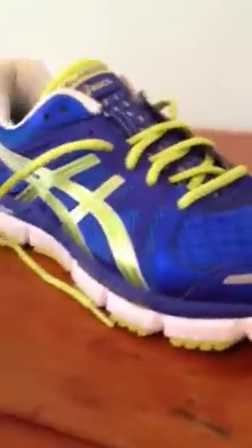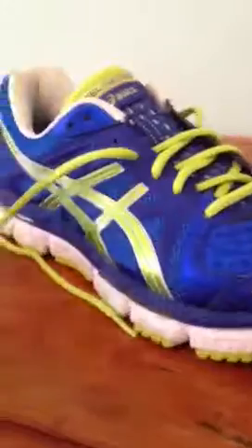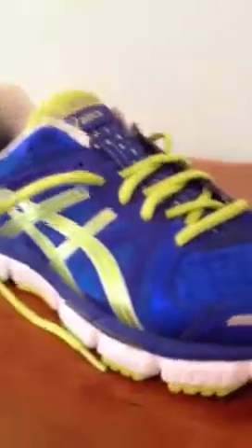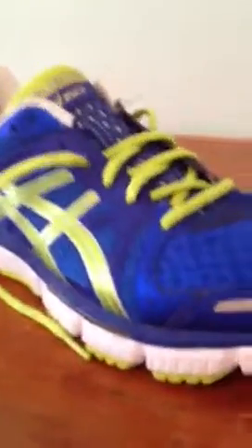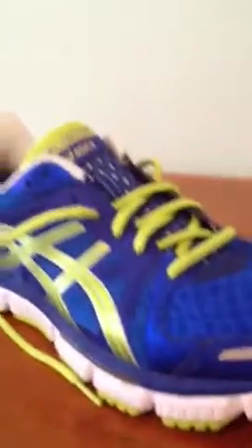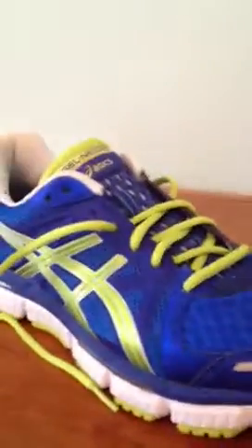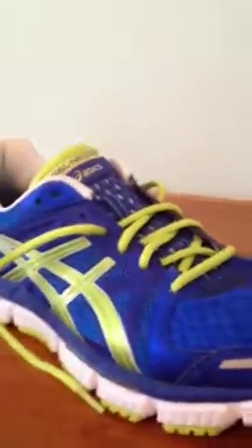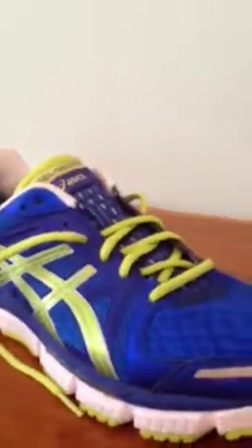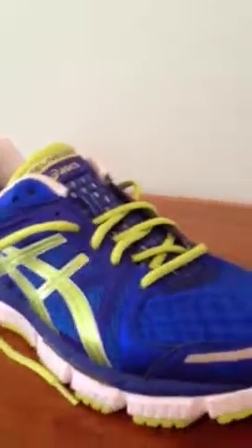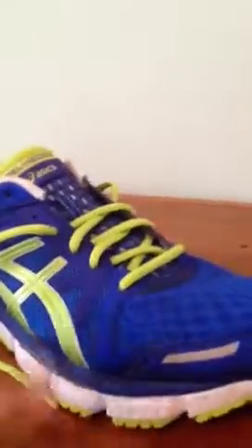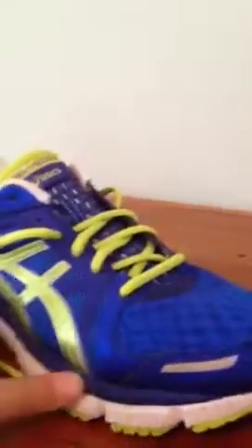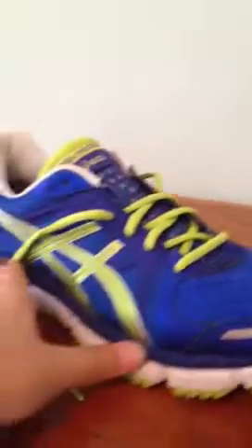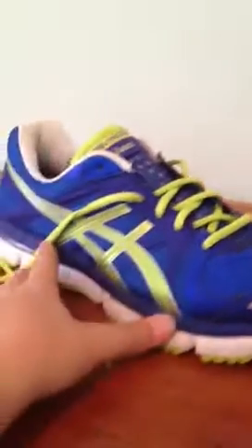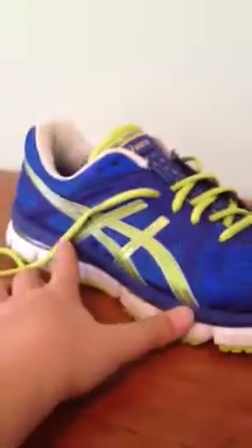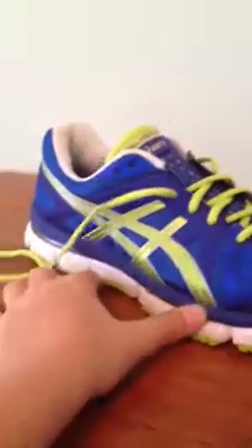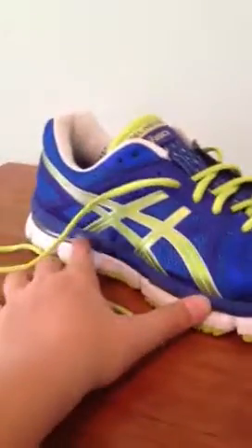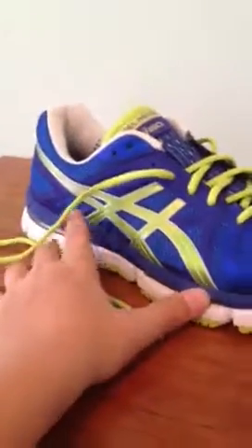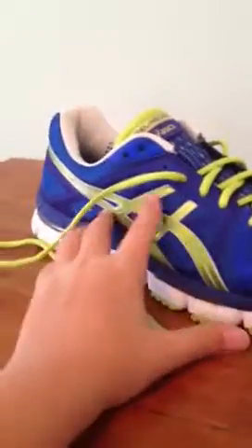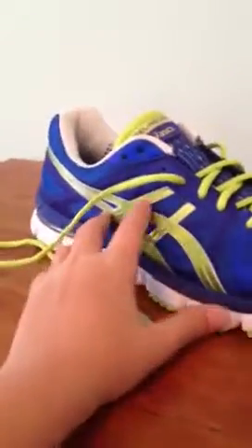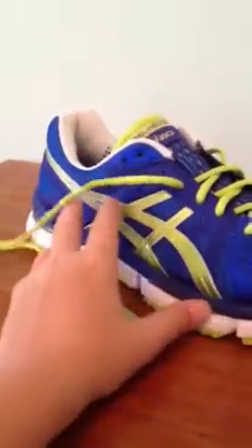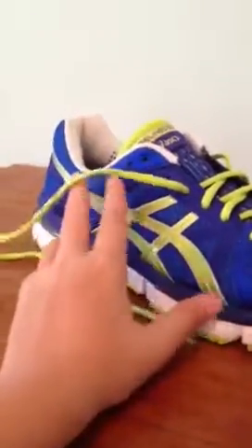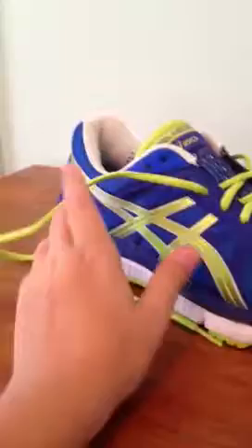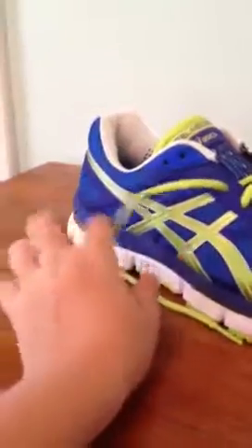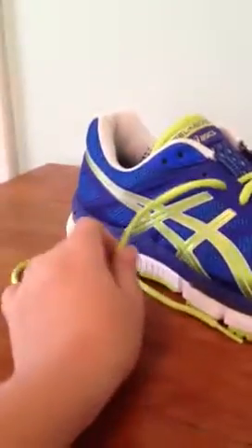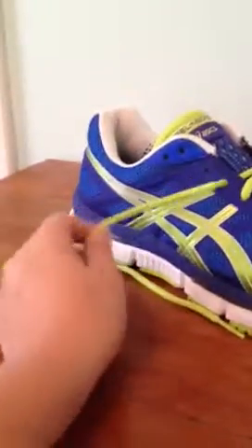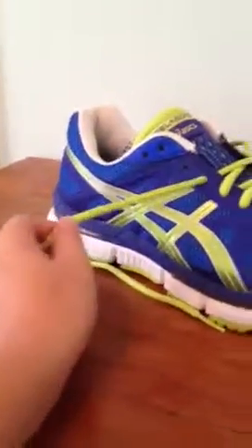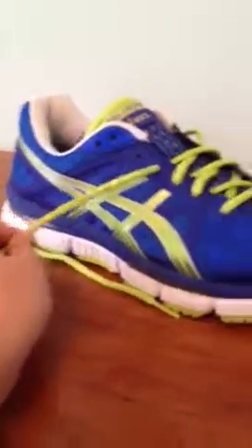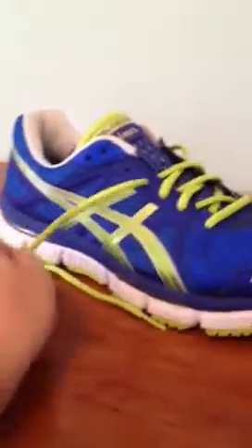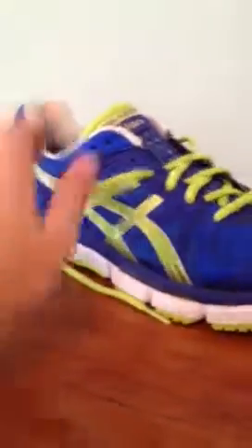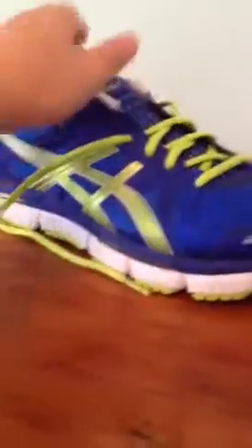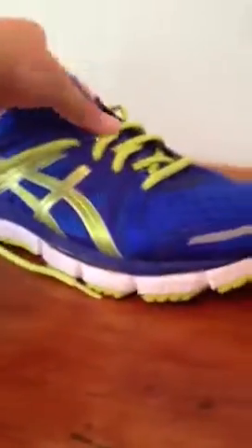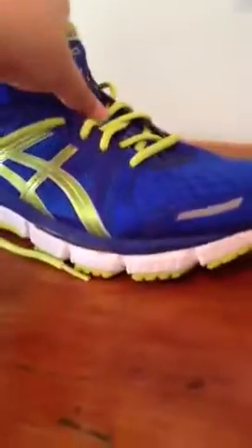I've seen a couple kids at my school with this shoe, but for the most part most people tend to lean toward darker colors.